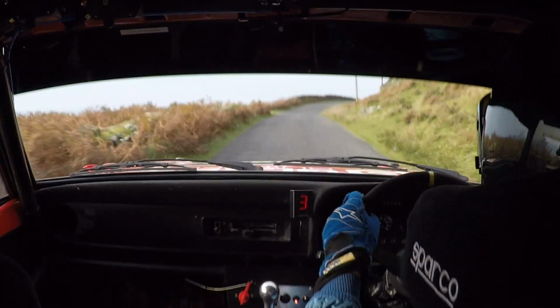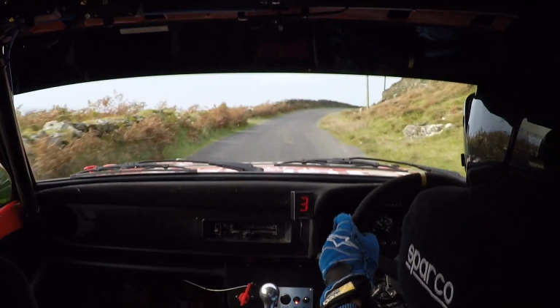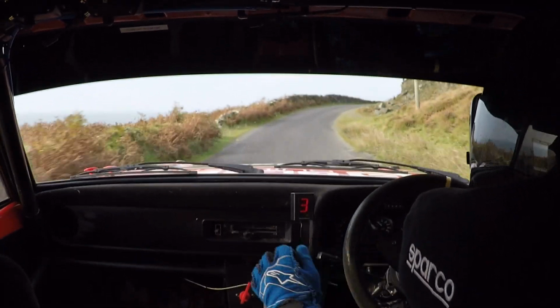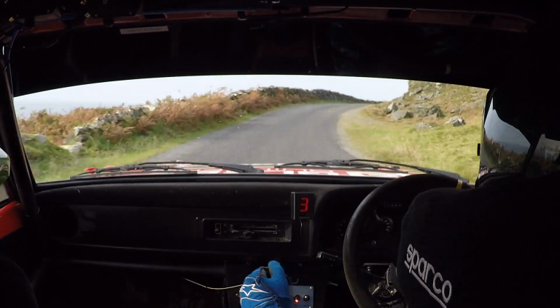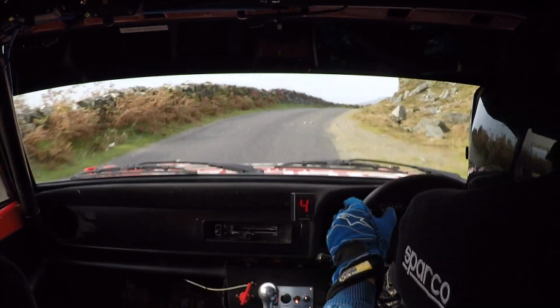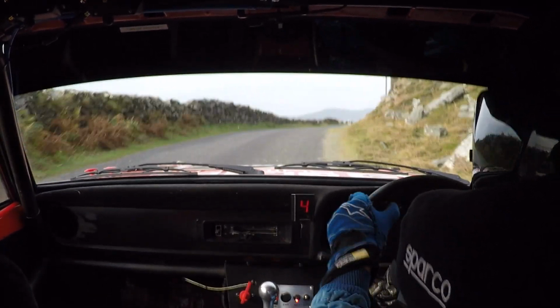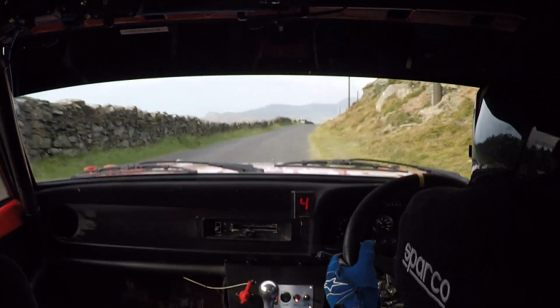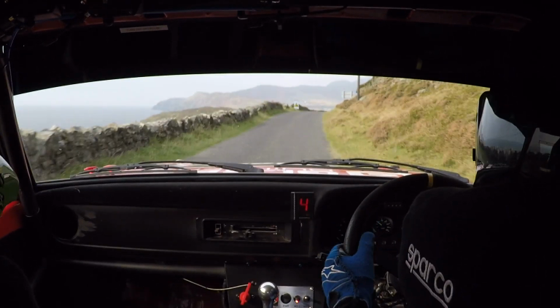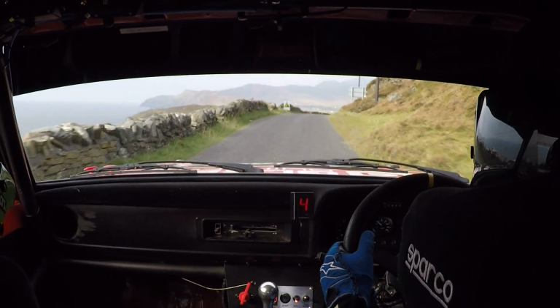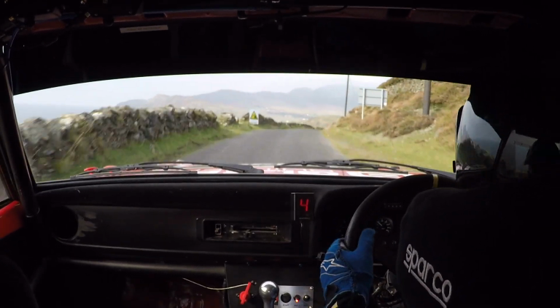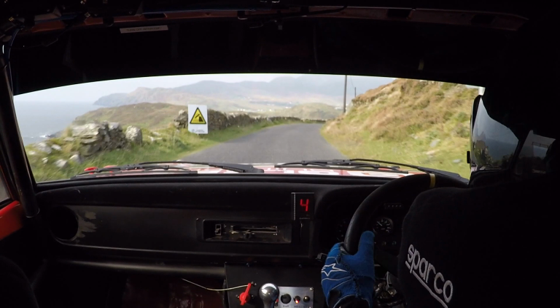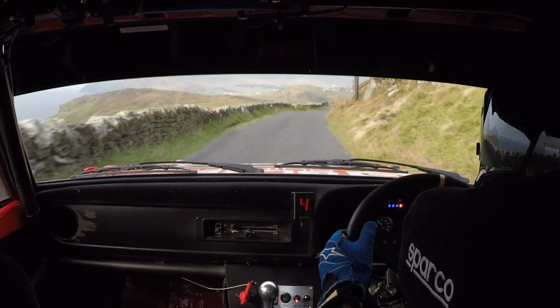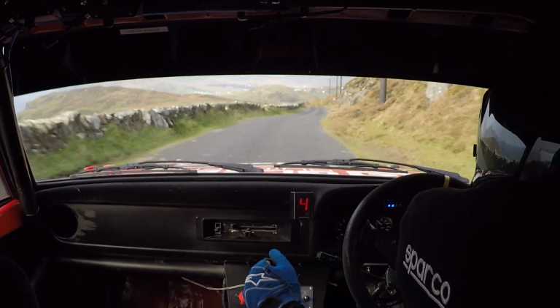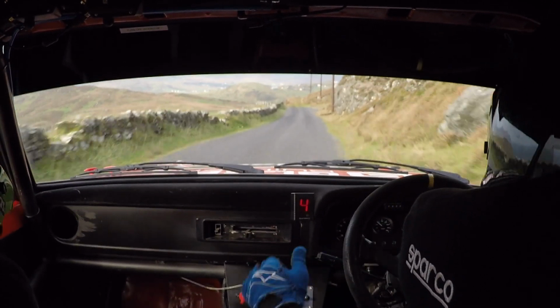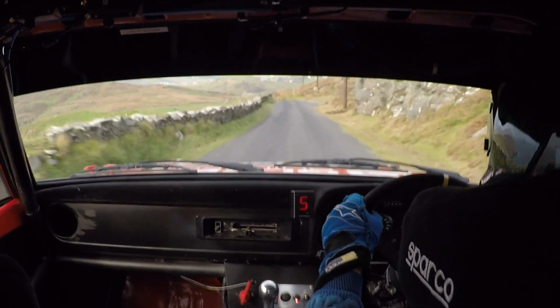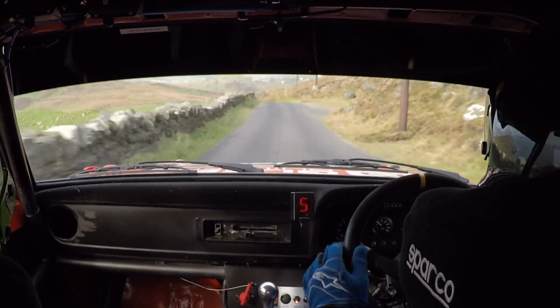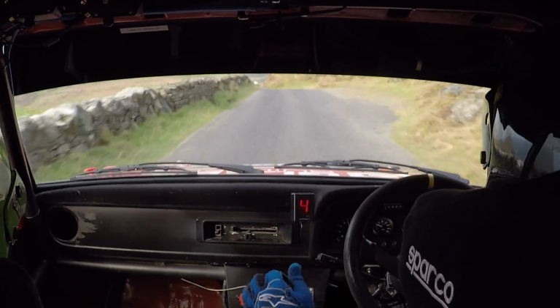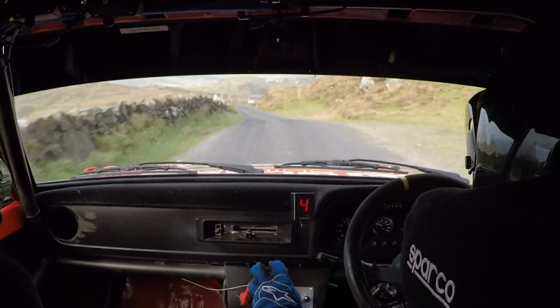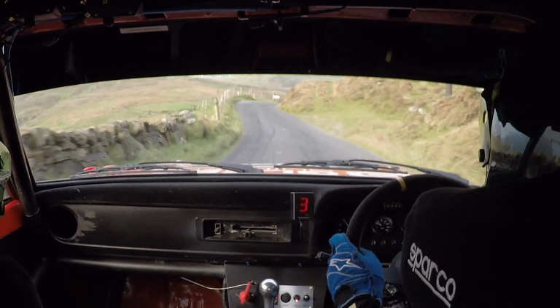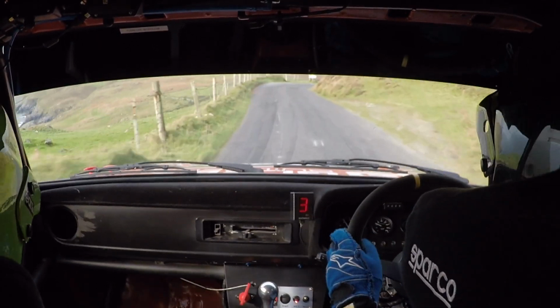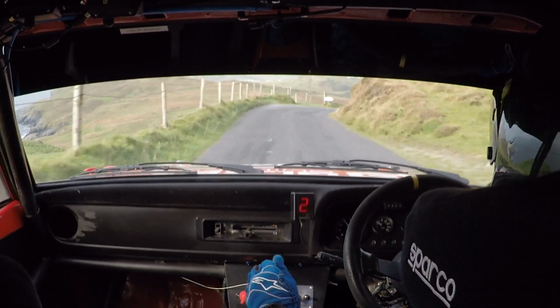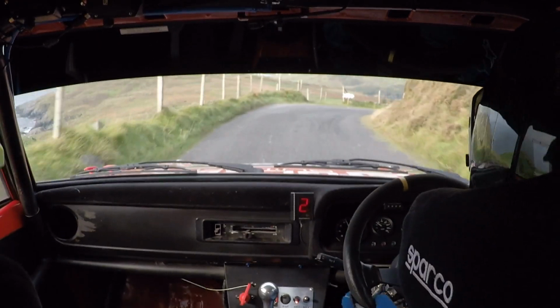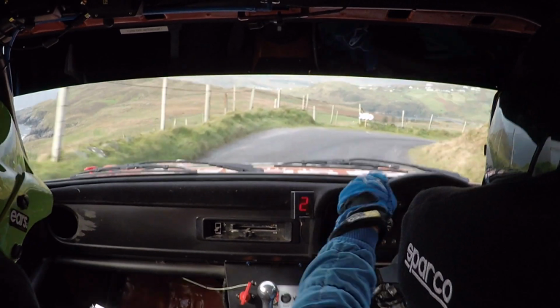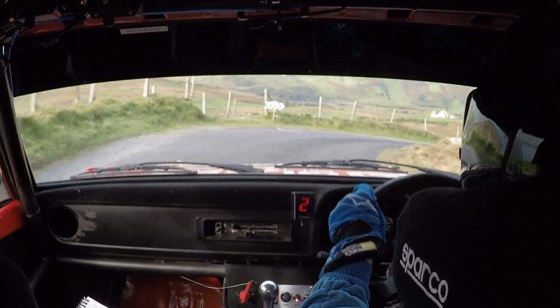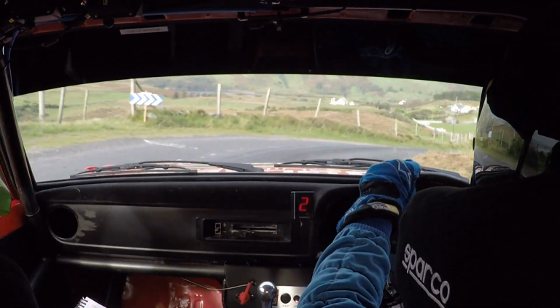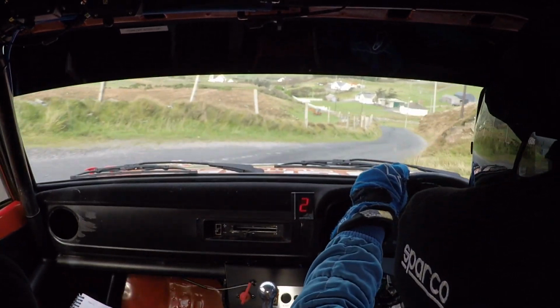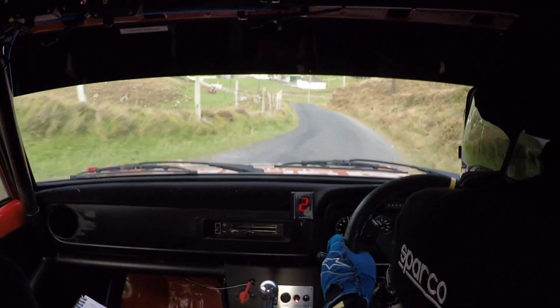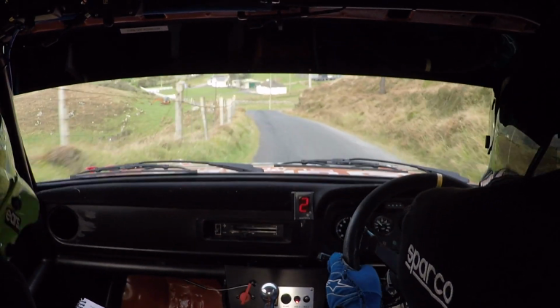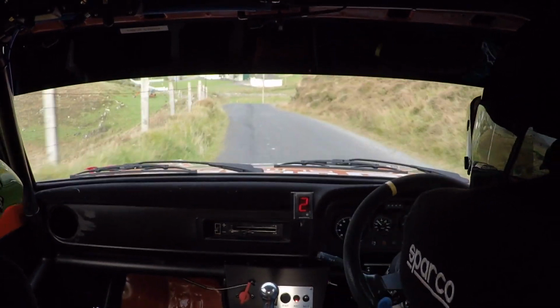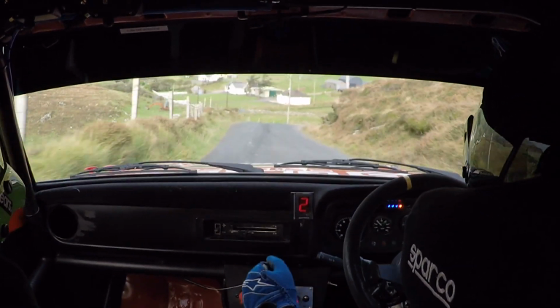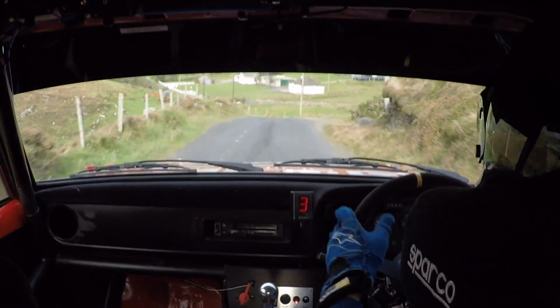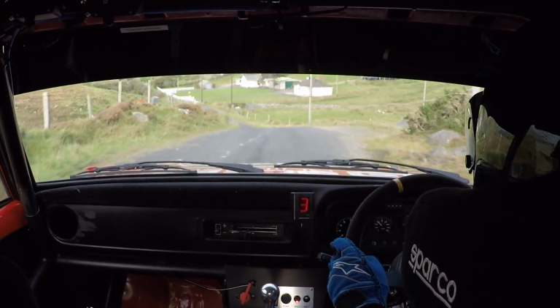Long one right over crest, flat. Next one's a long one right over crest, flat 60, then a slow one left, crest. You'll see a five right, slow one left, c5 right, go out of this, then a 40. Flat two left over crest in, flat two left, and over the crest, flat one left.